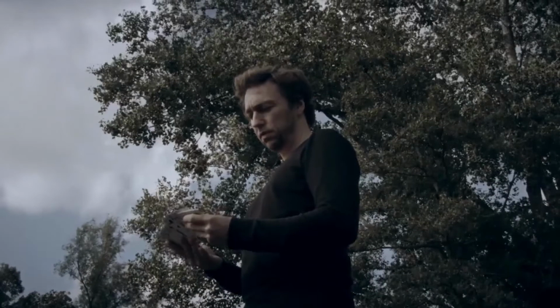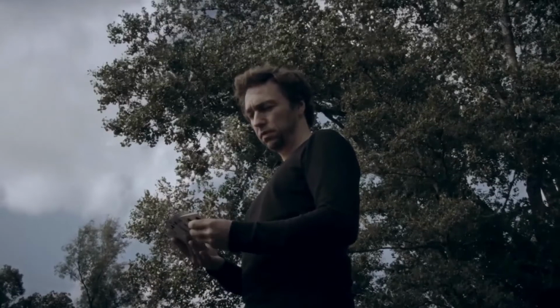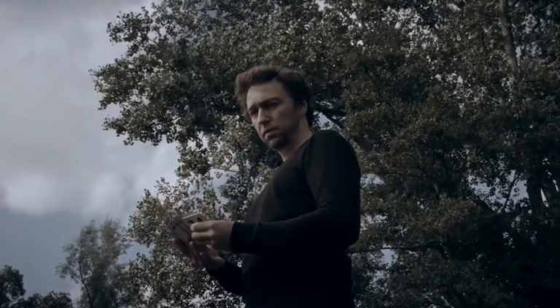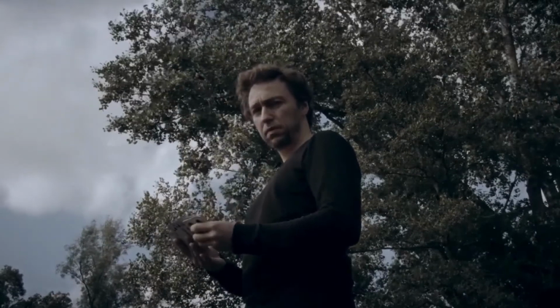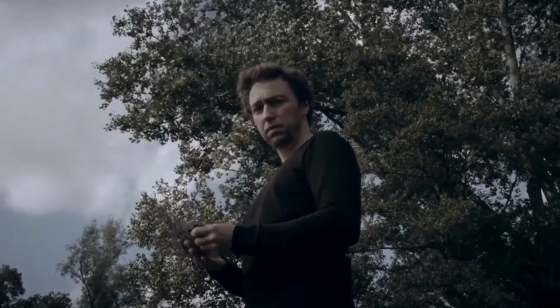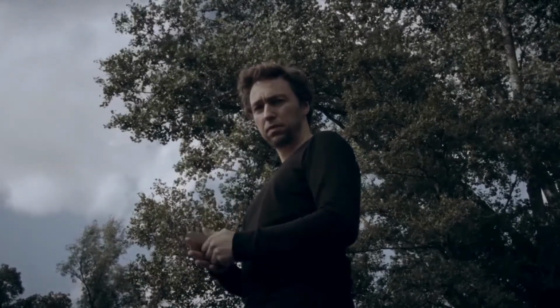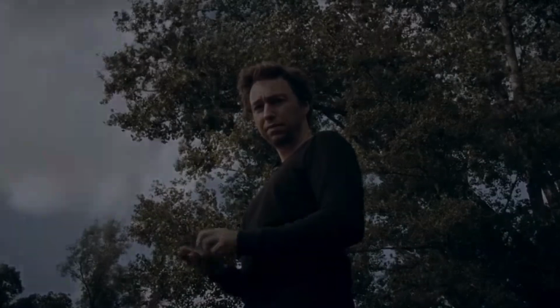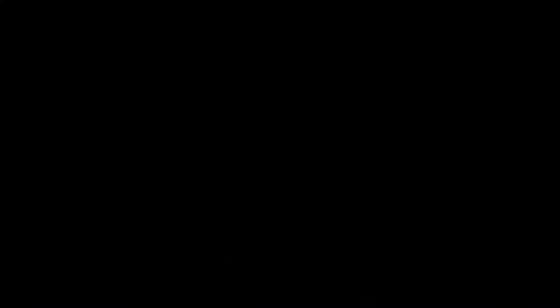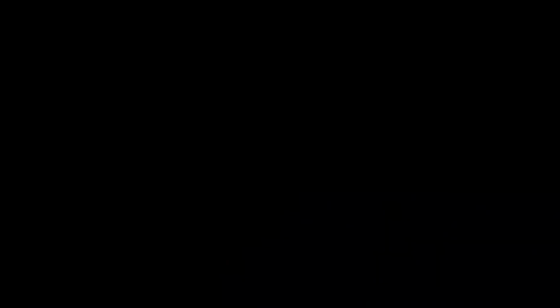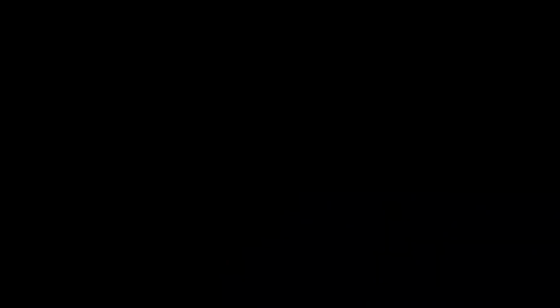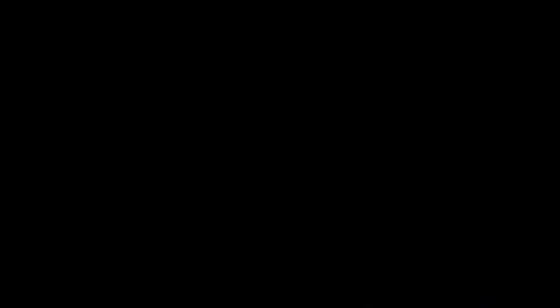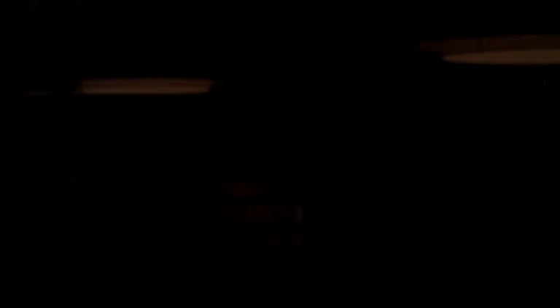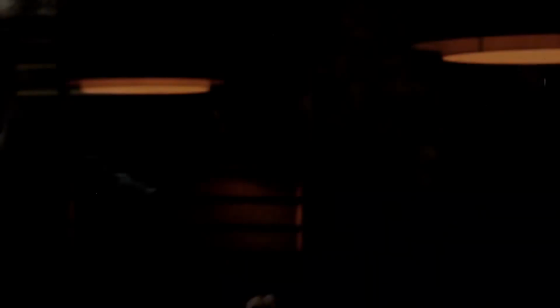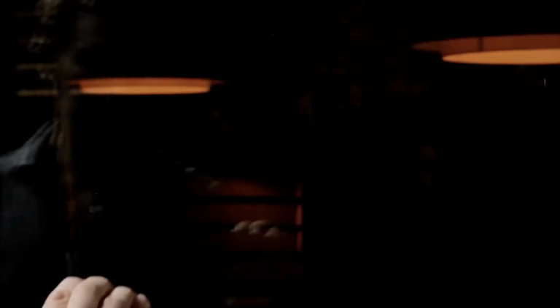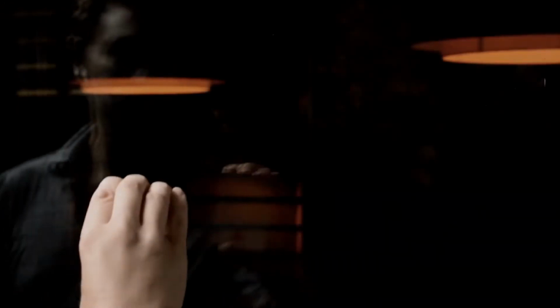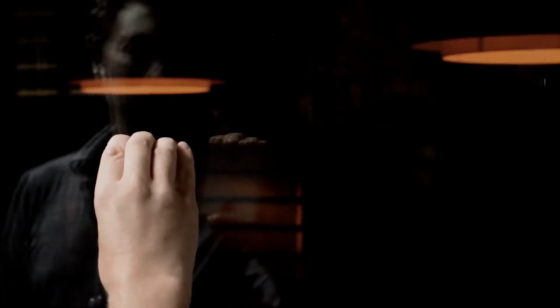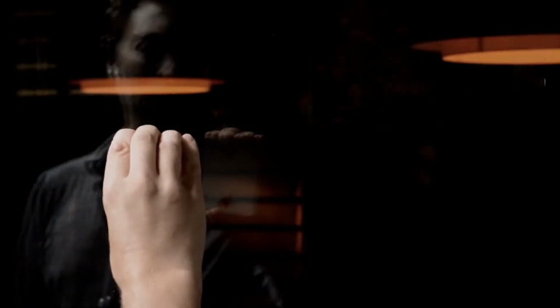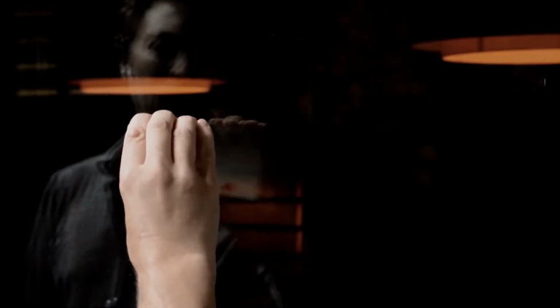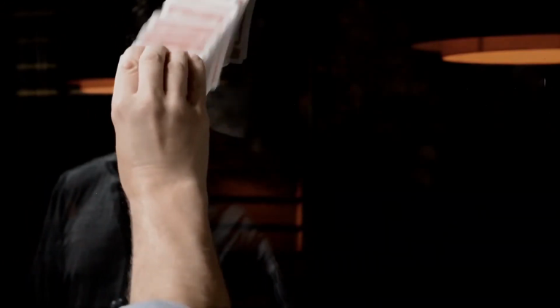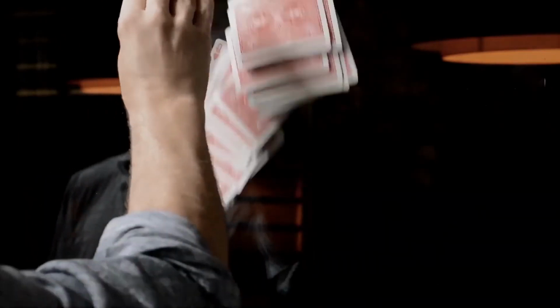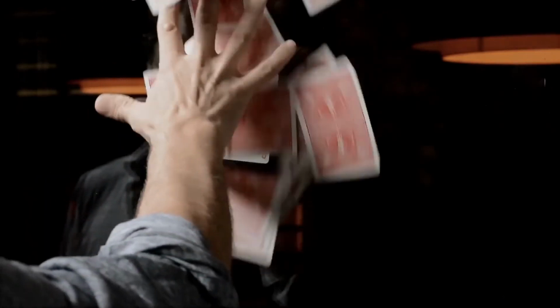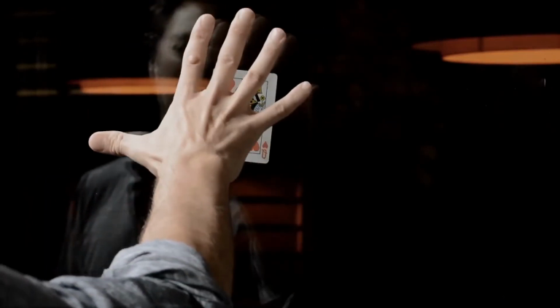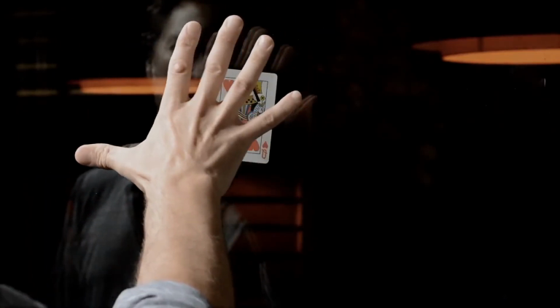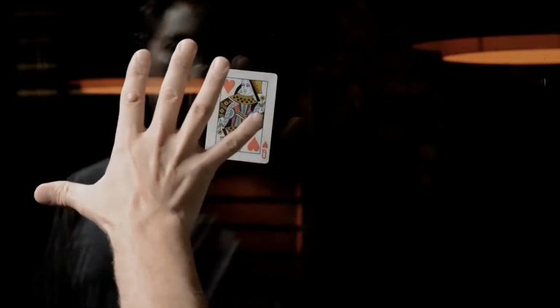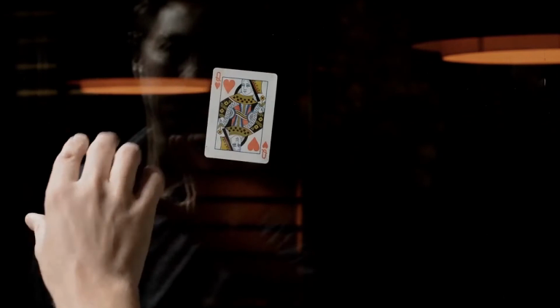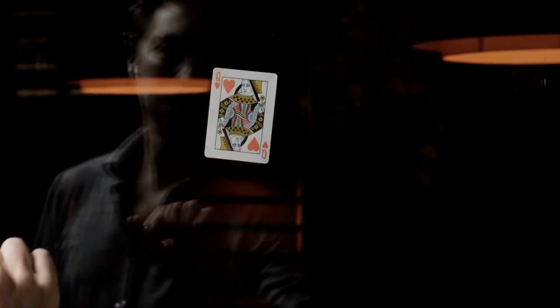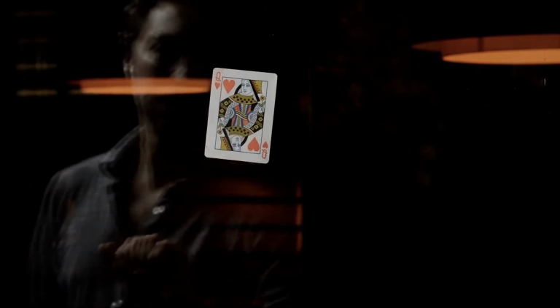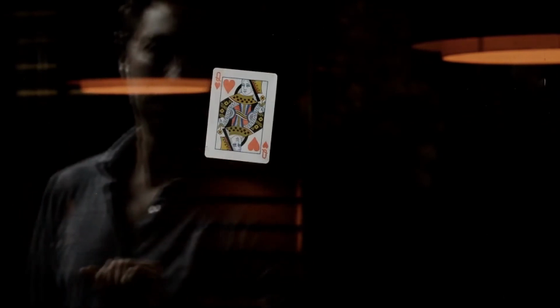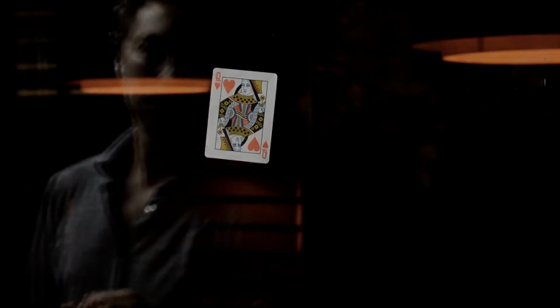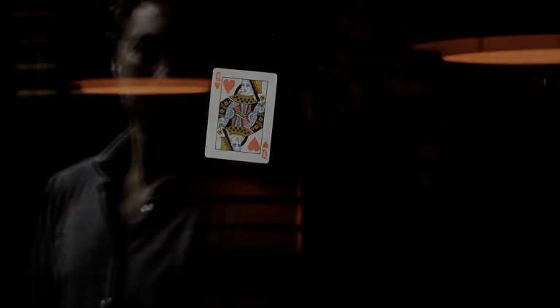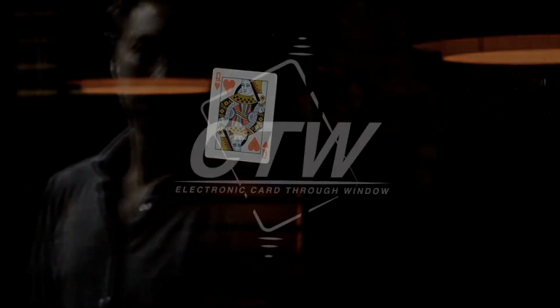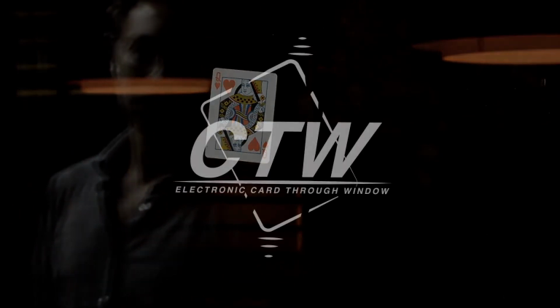This is CTW. It's a brand new way. Thank you.